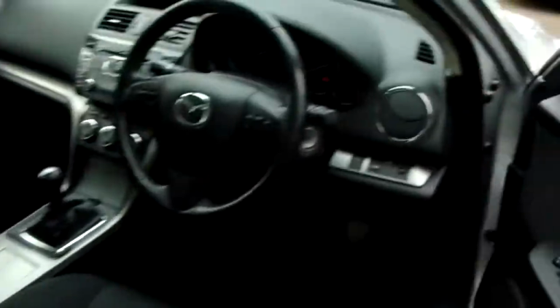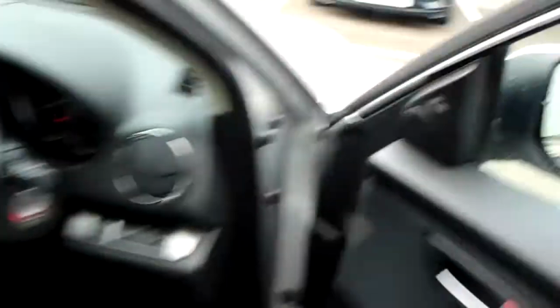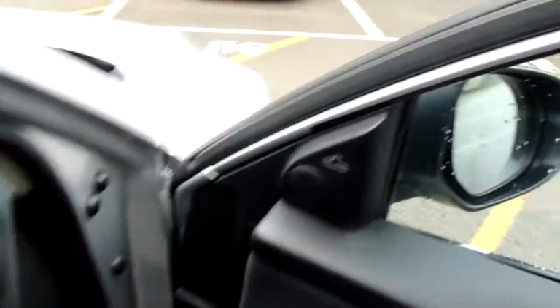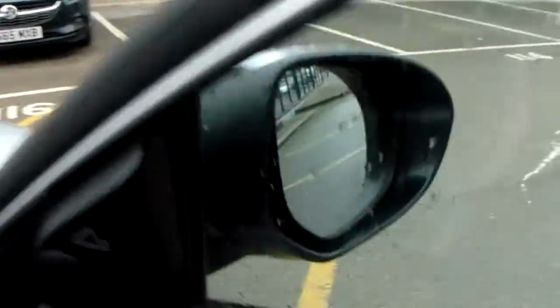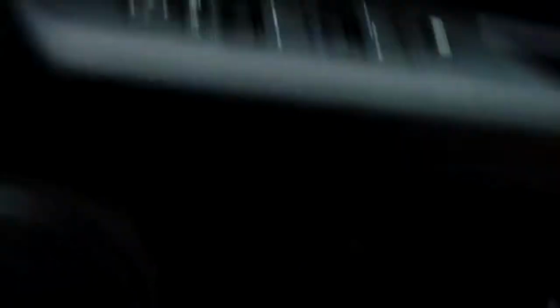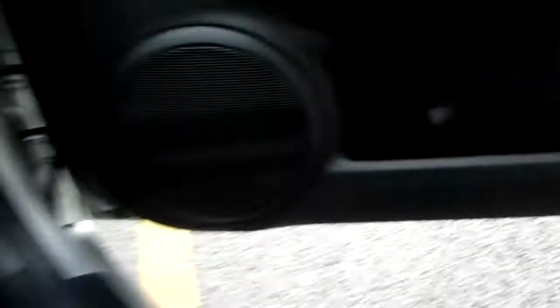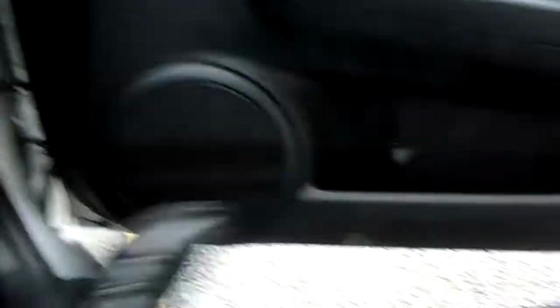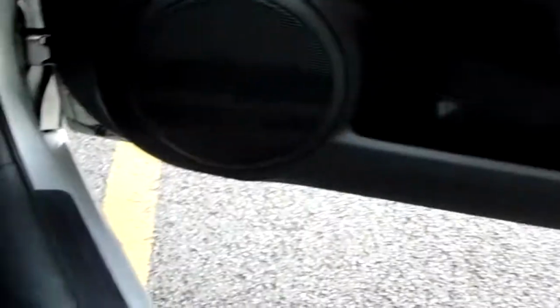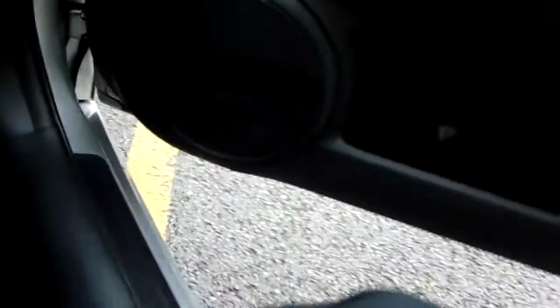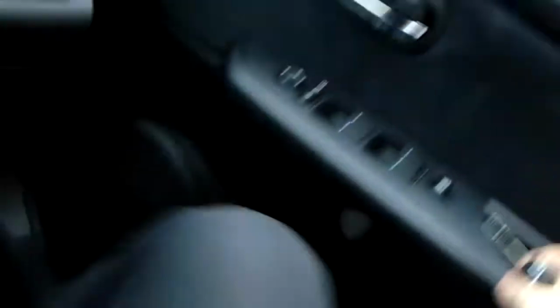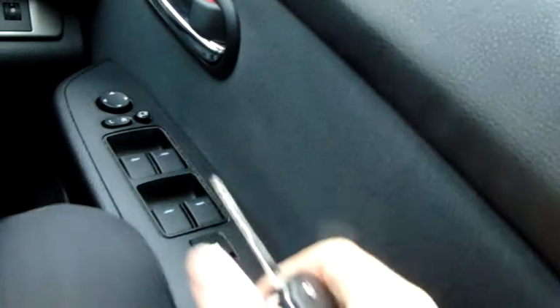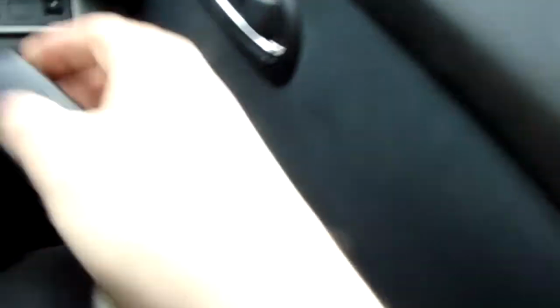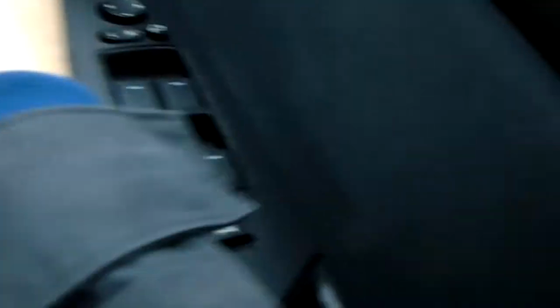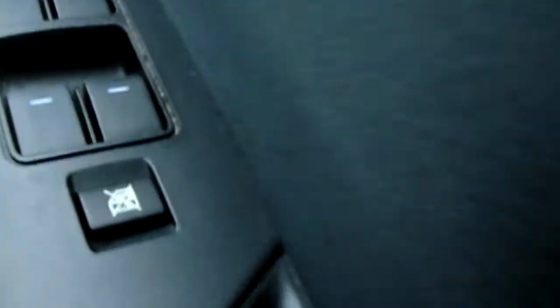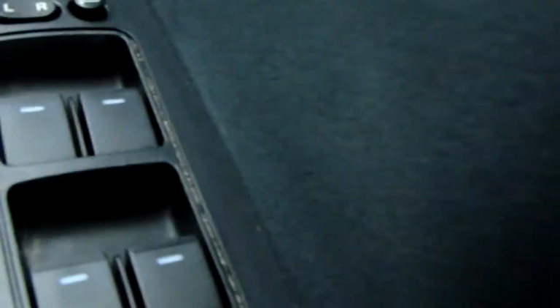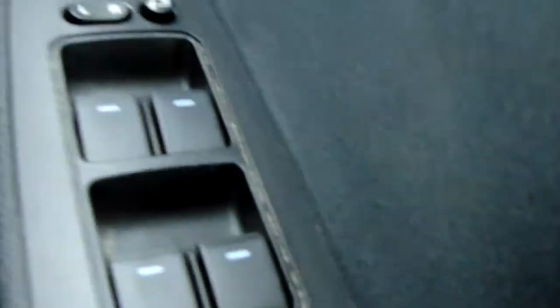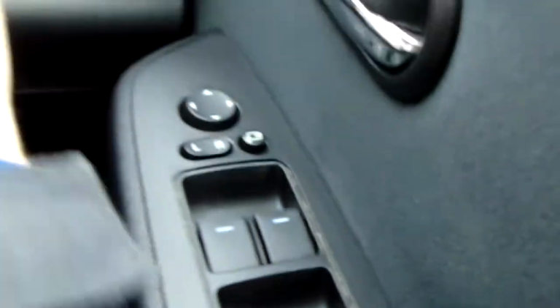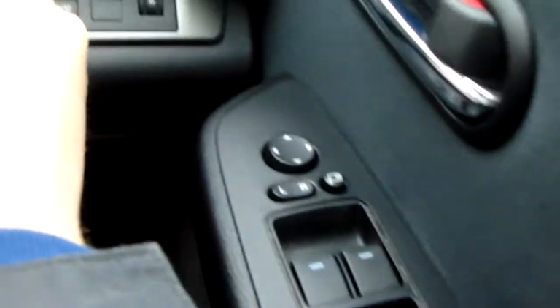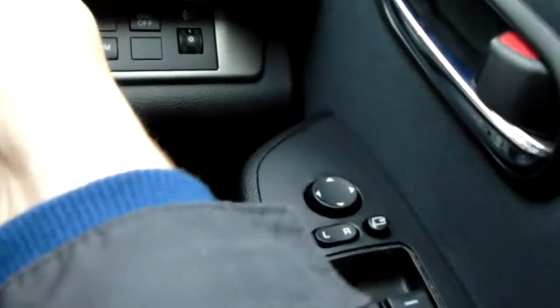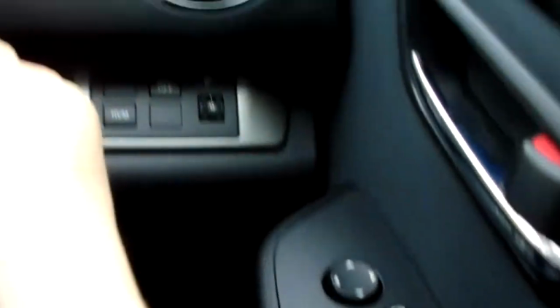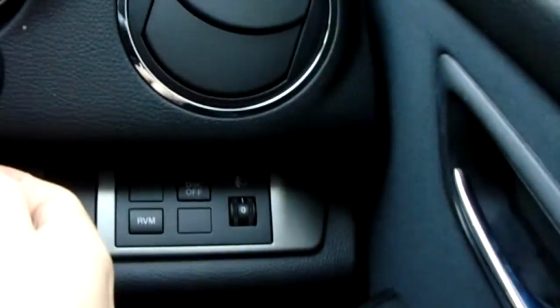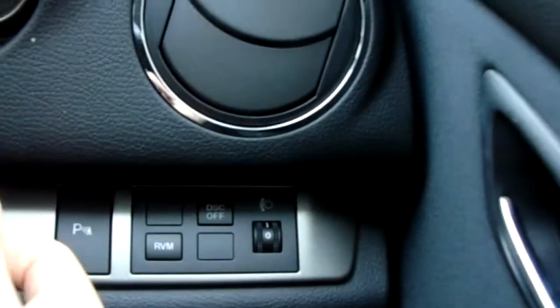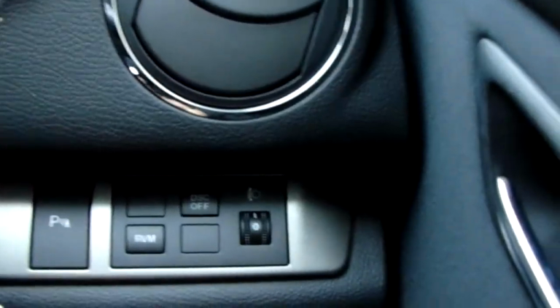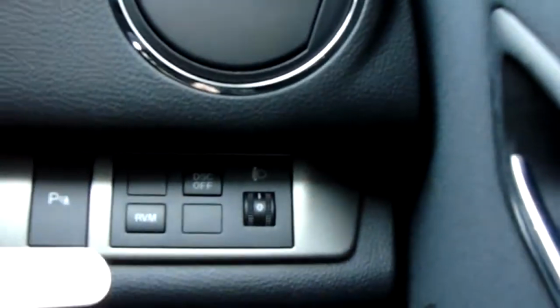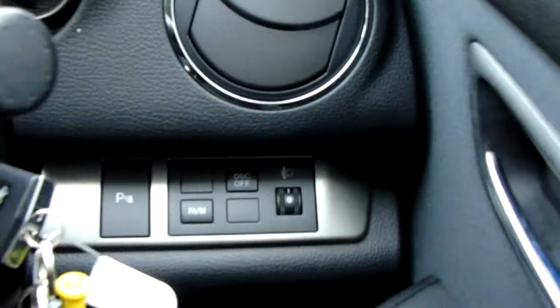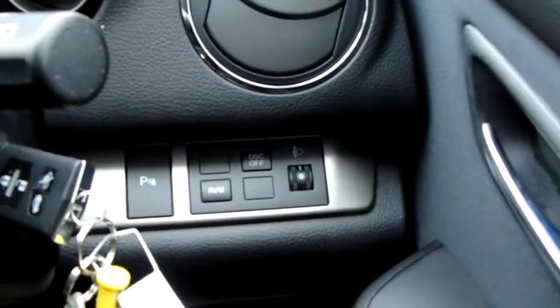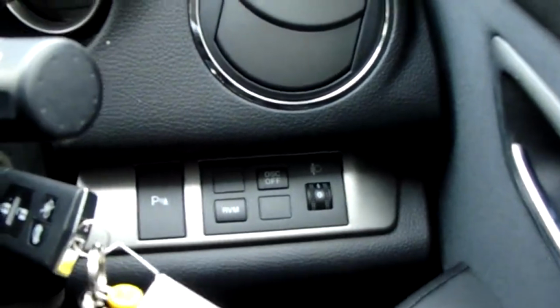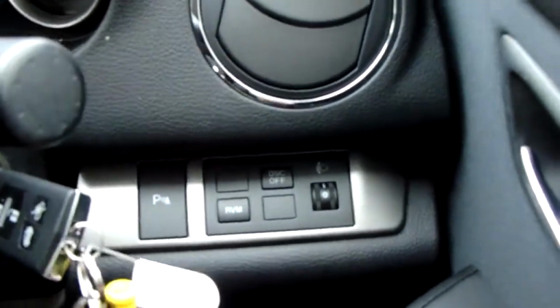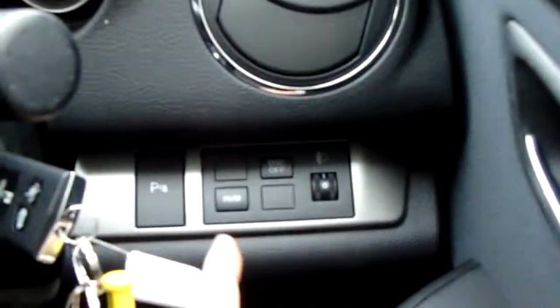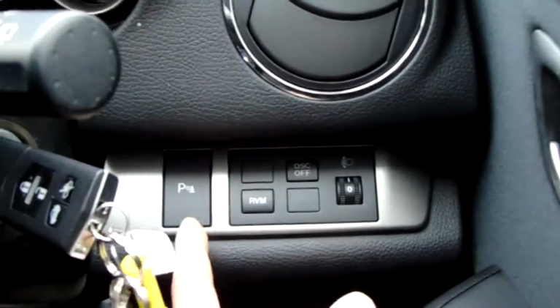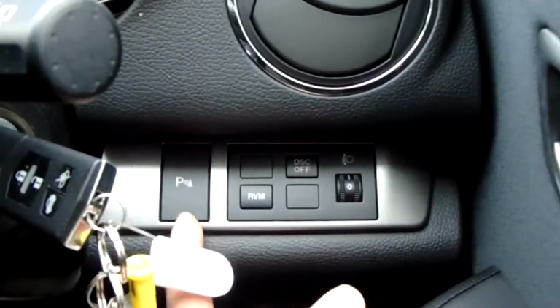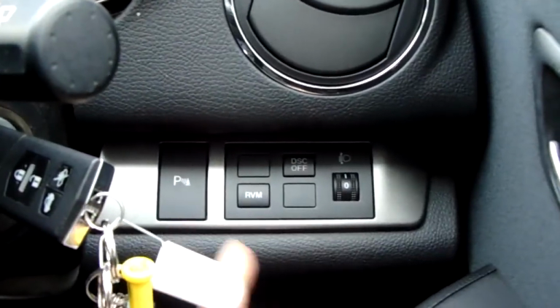So straight away on the door here, you've got front and rear electric windows and electric door mirrors just above that. You've got light output settings and you've also got your parking sensors which can be switched off here as well.